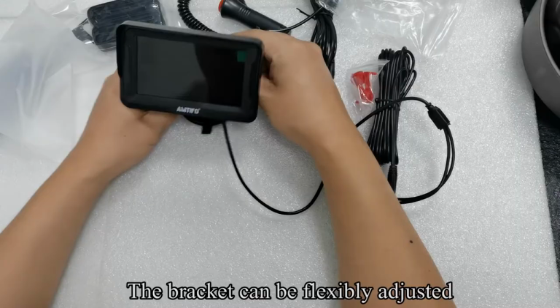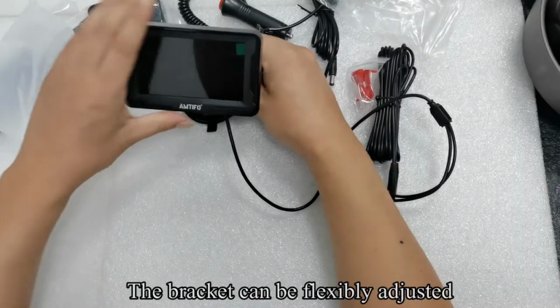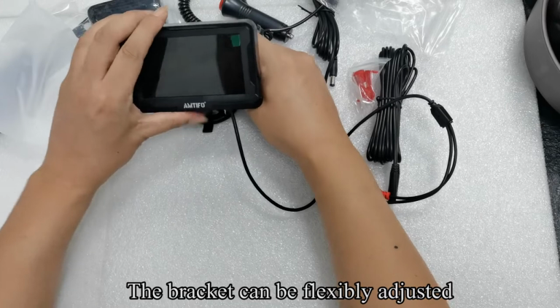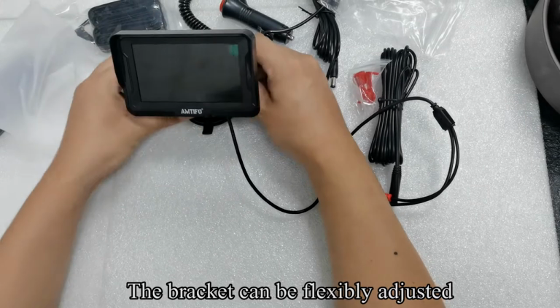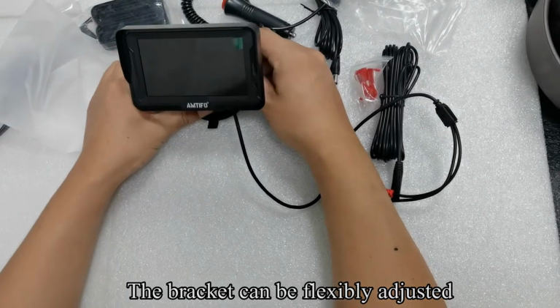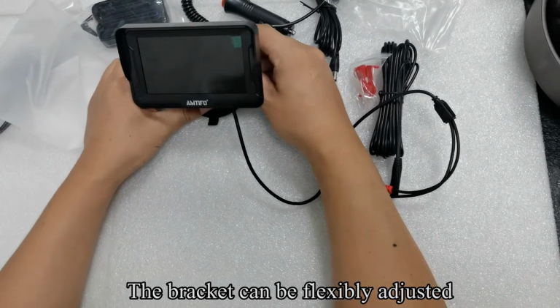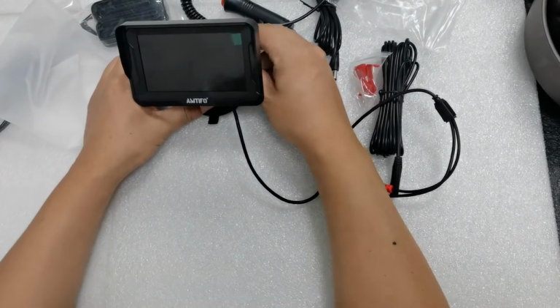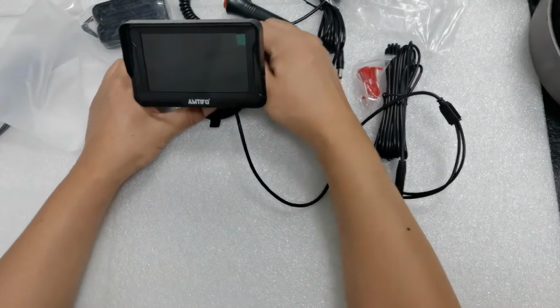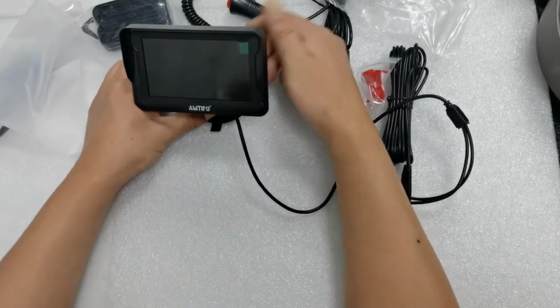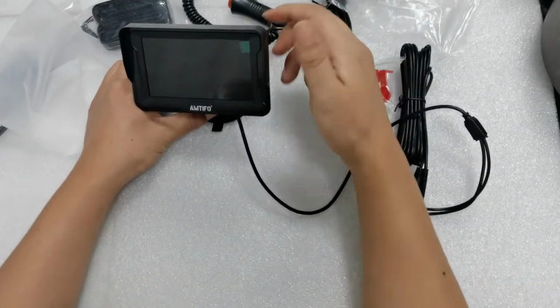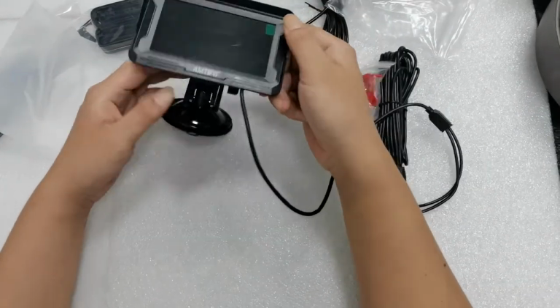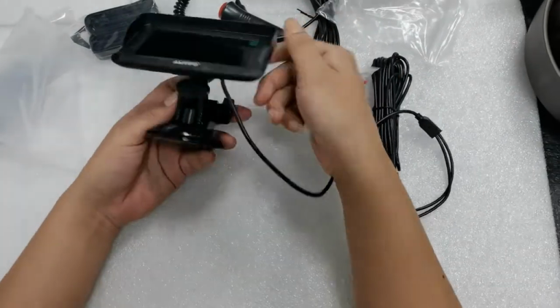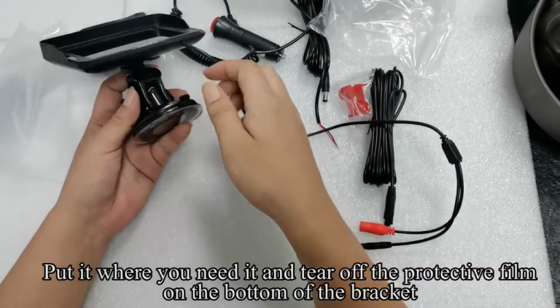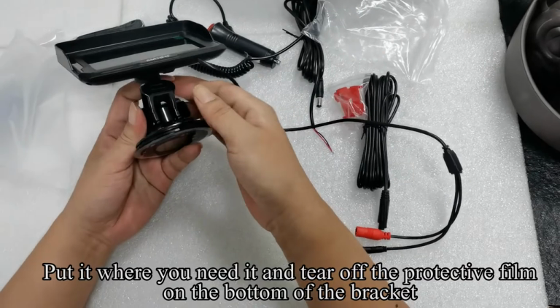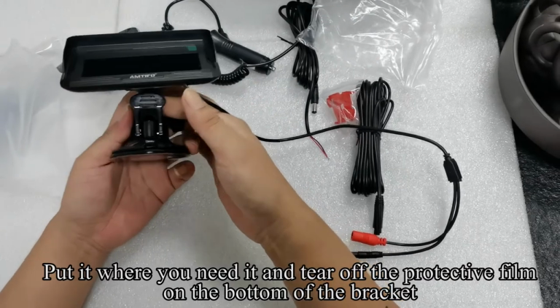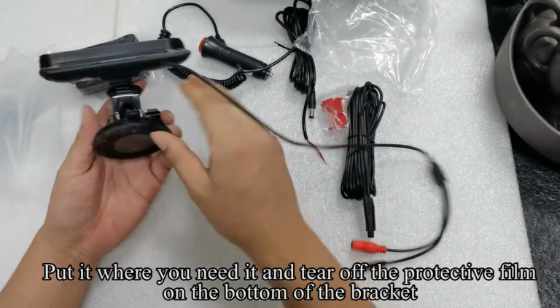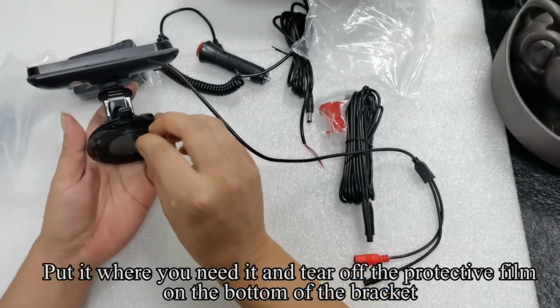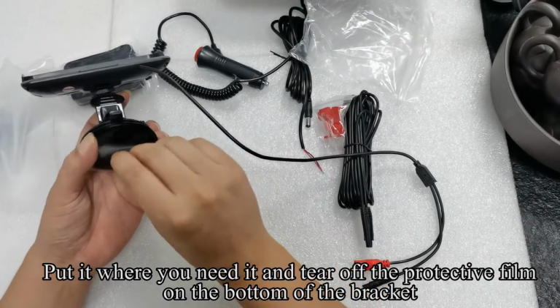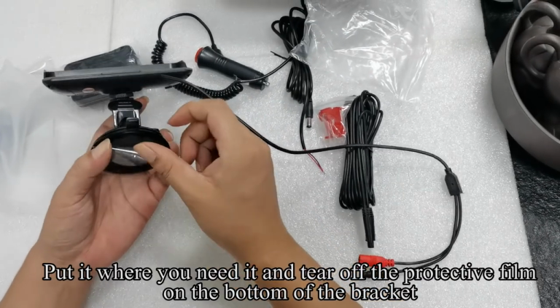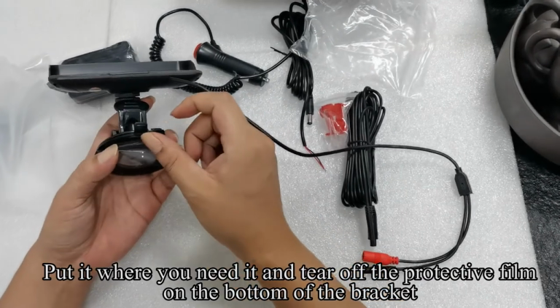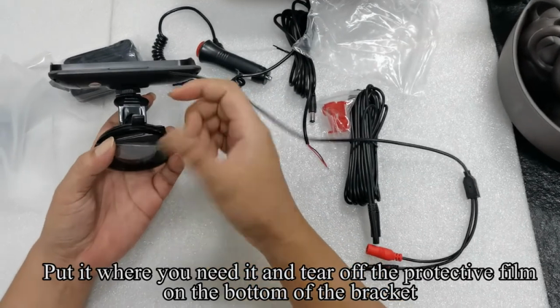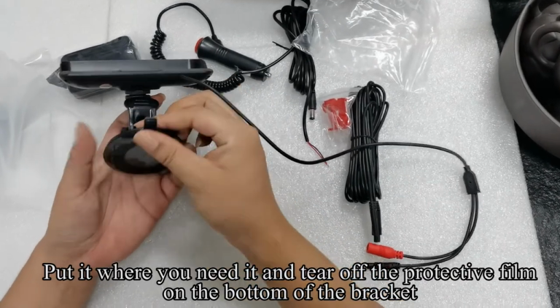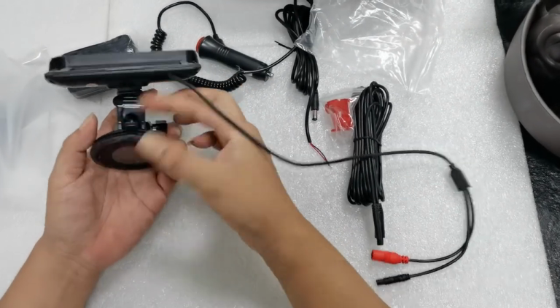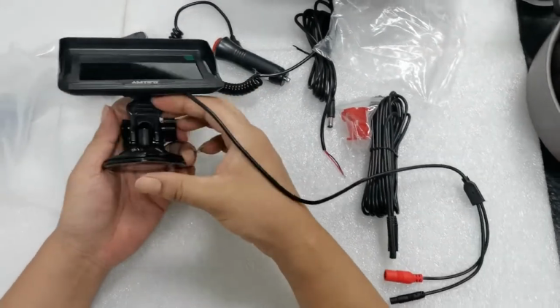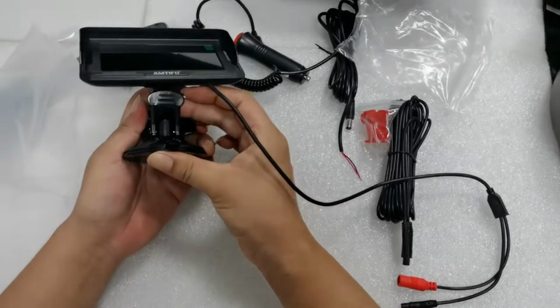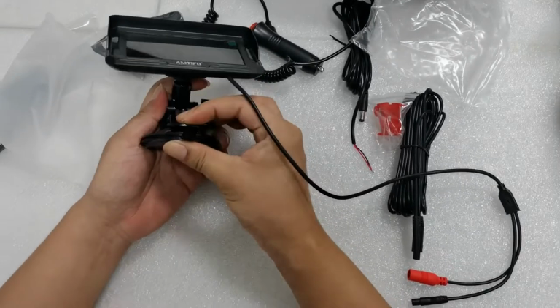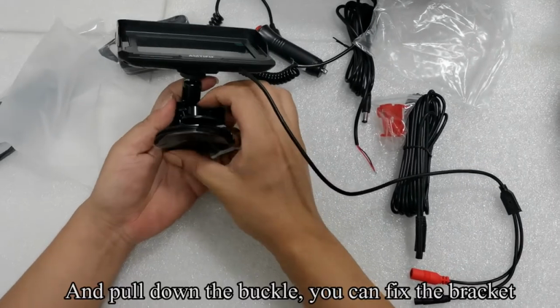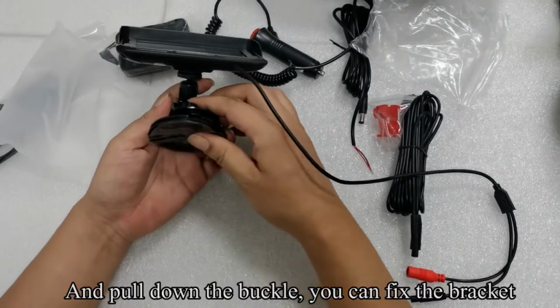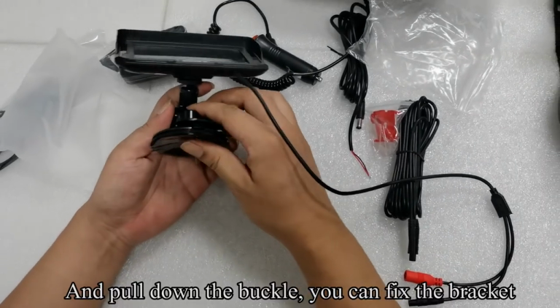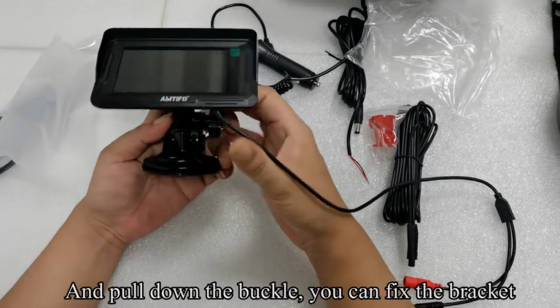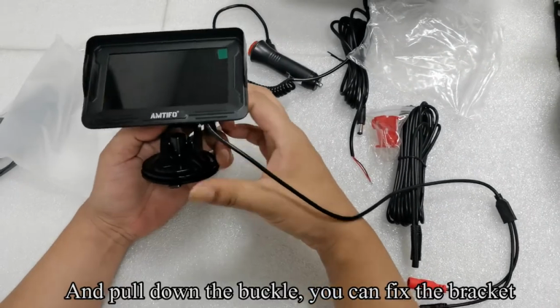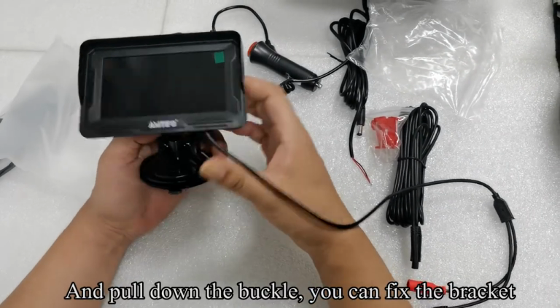The bracket can be flexibly adjusted. Put it where you need it and tear off the protective film on the bottom of the bracket. Pull down the buckle to fix the bracket.